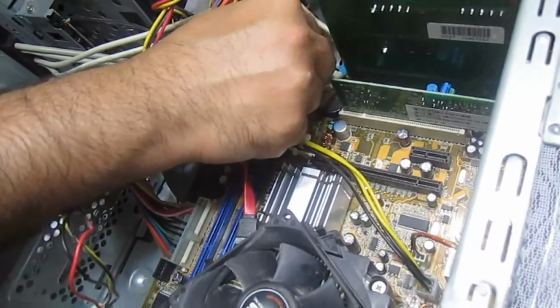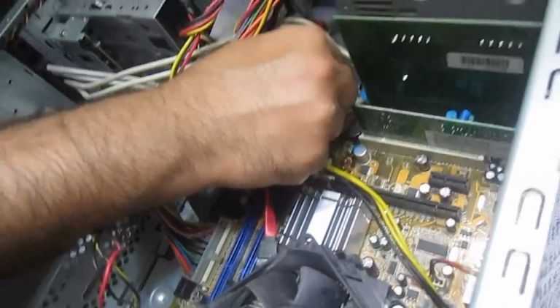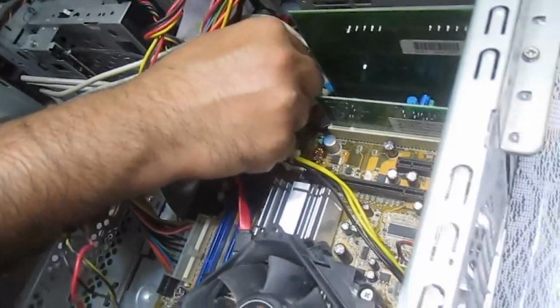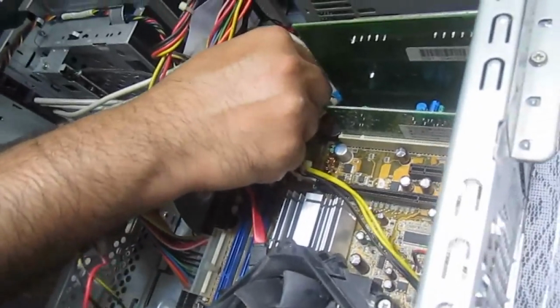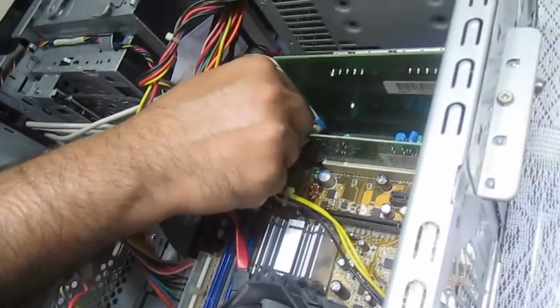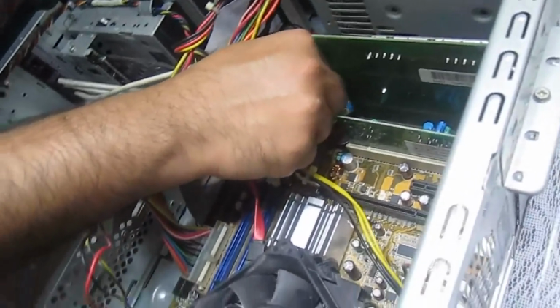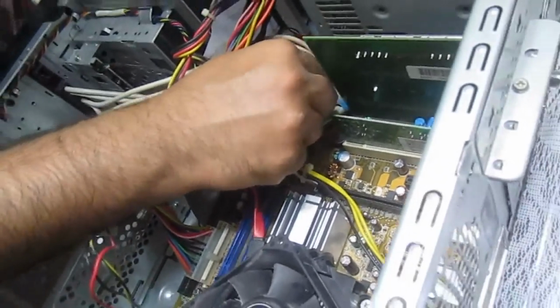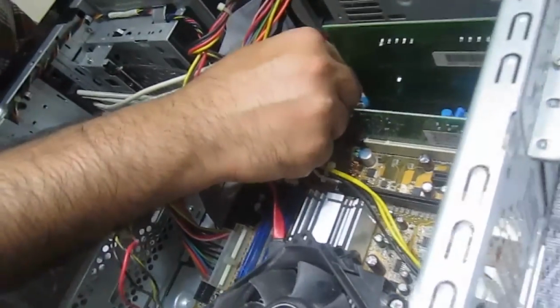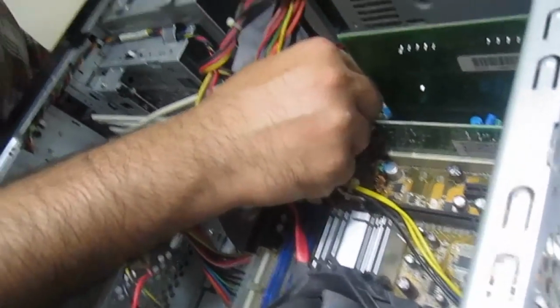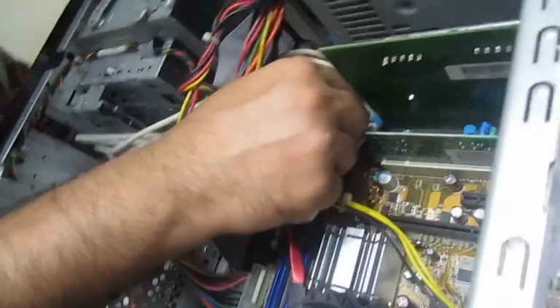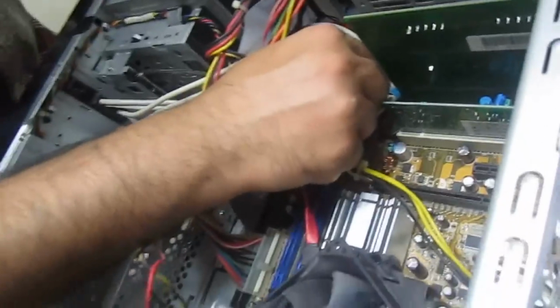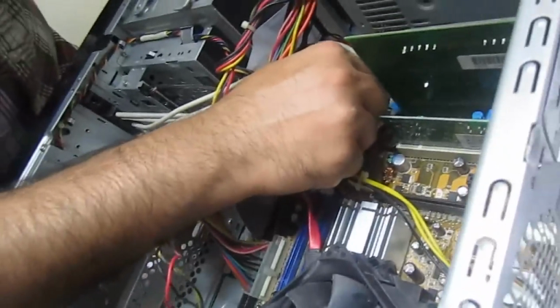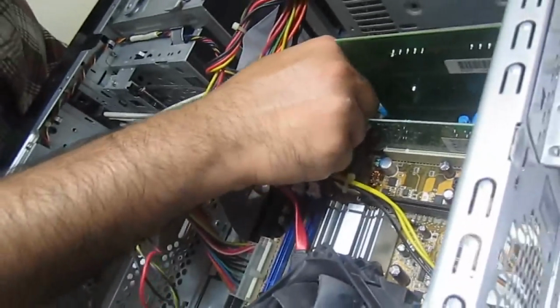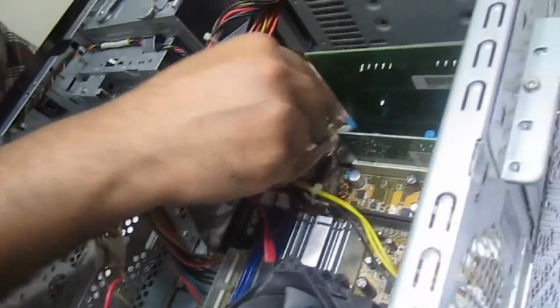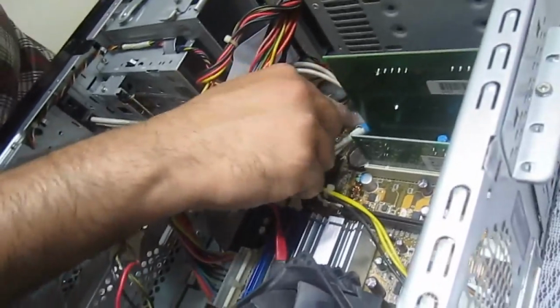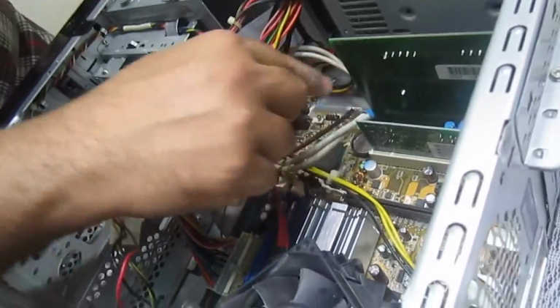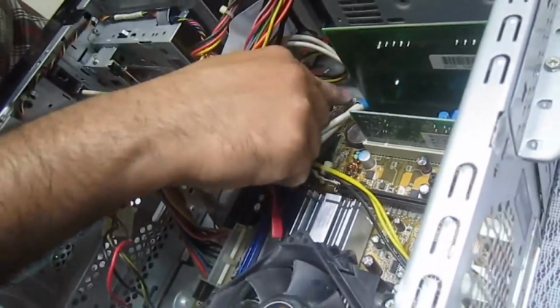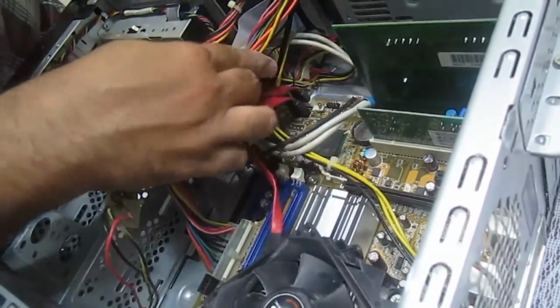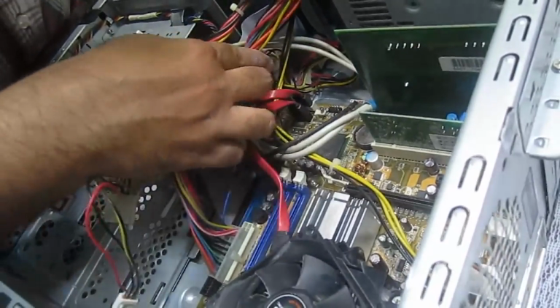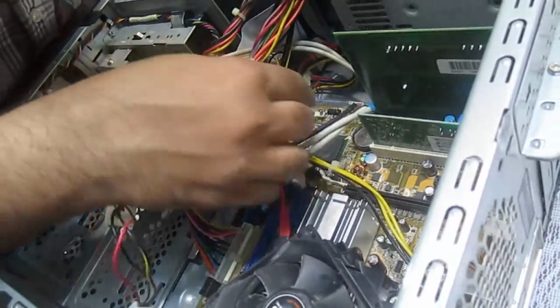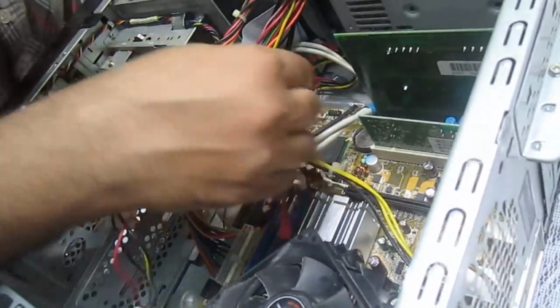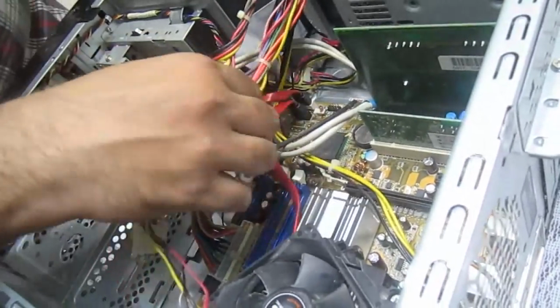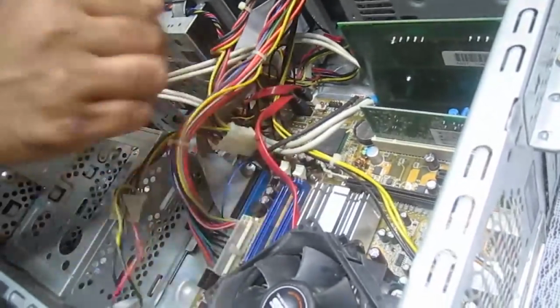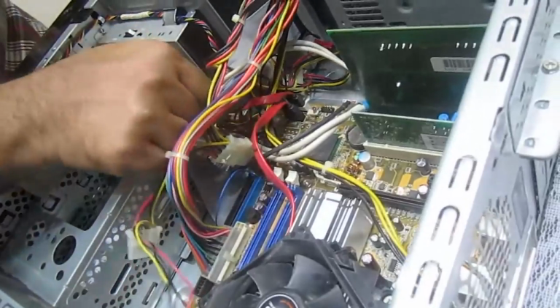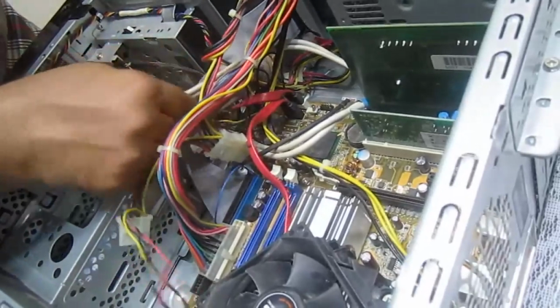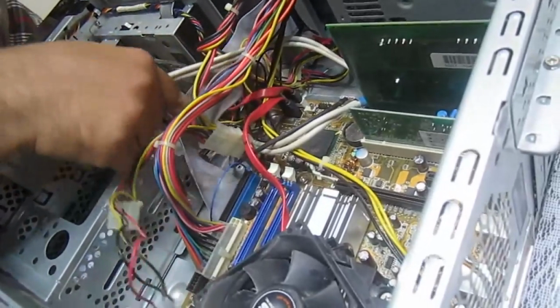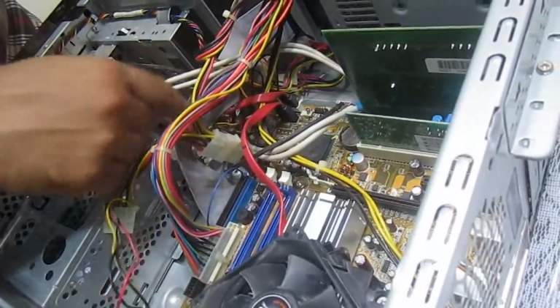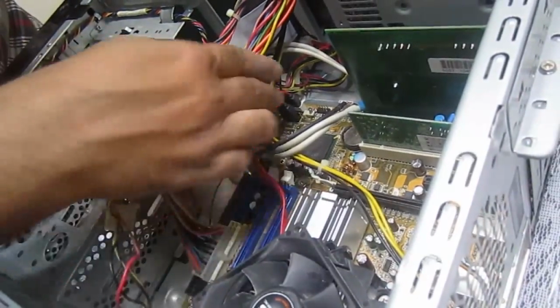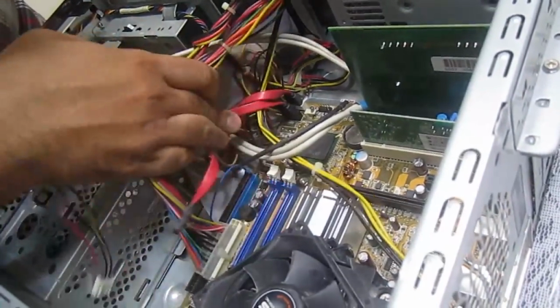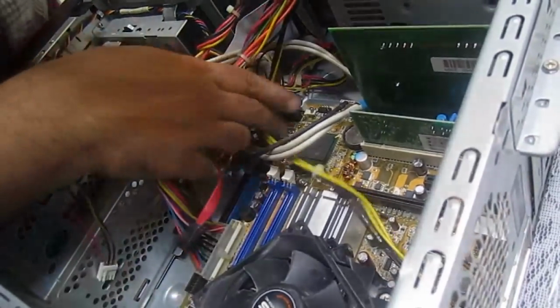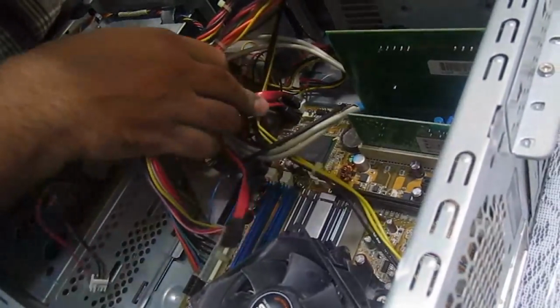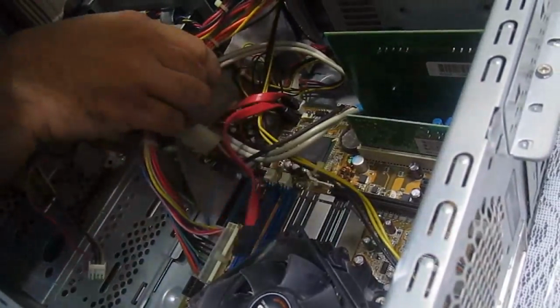Just remember to note down all the places where you took things off, and remember to put them back again.